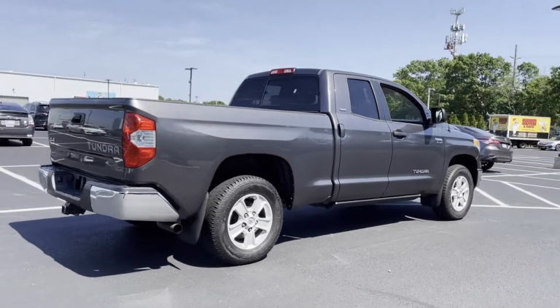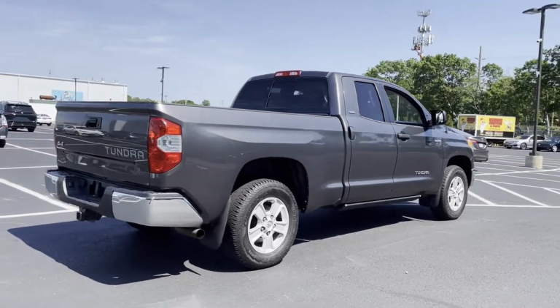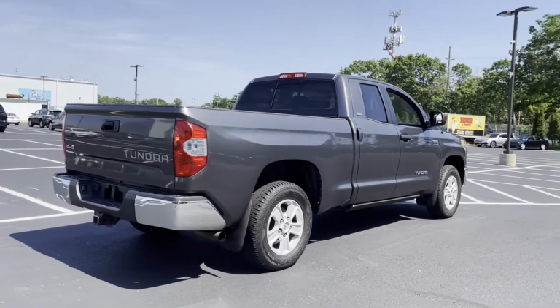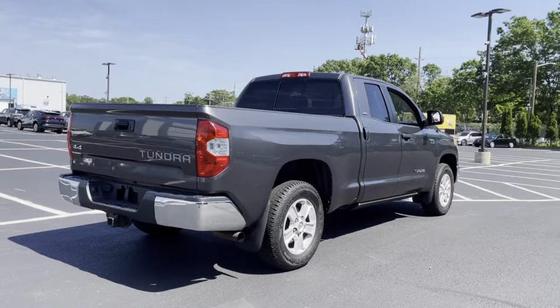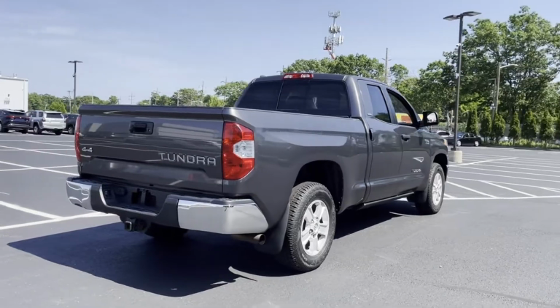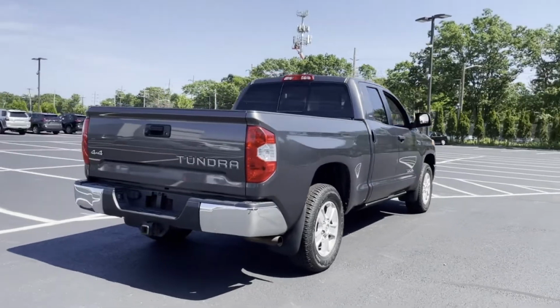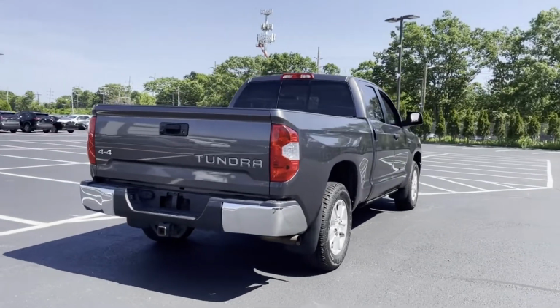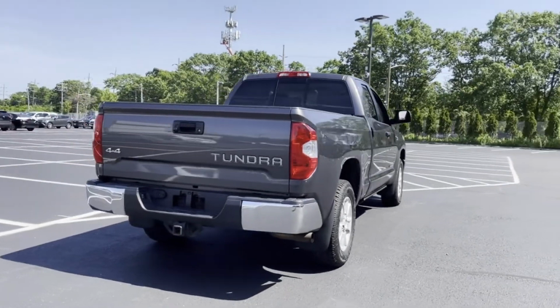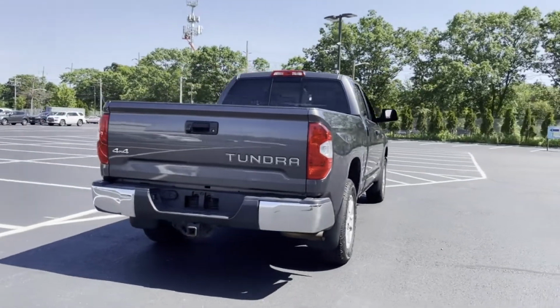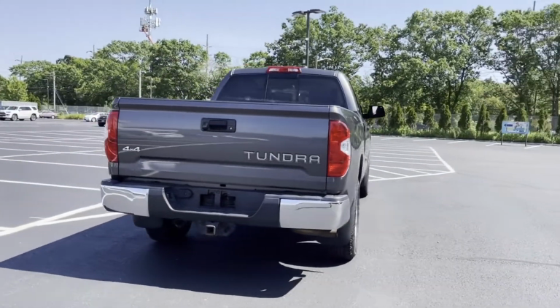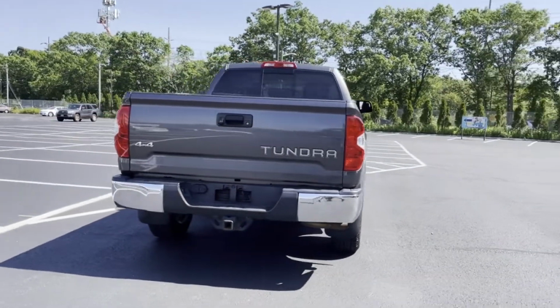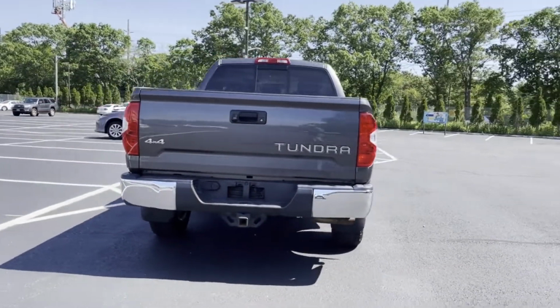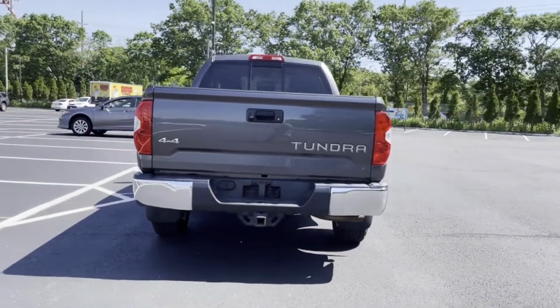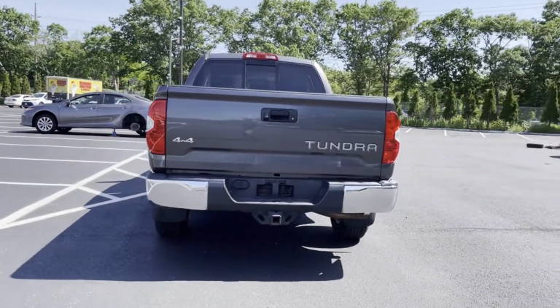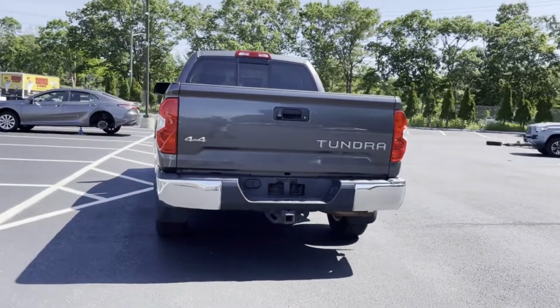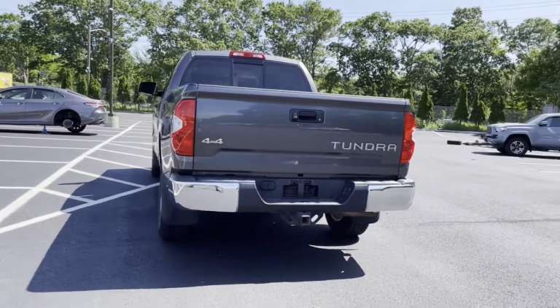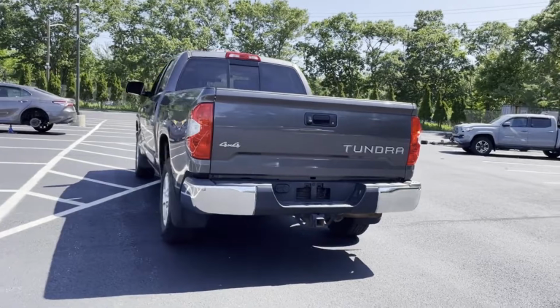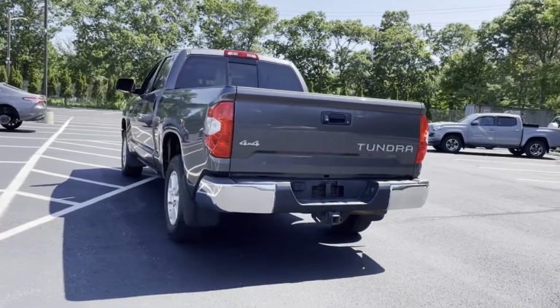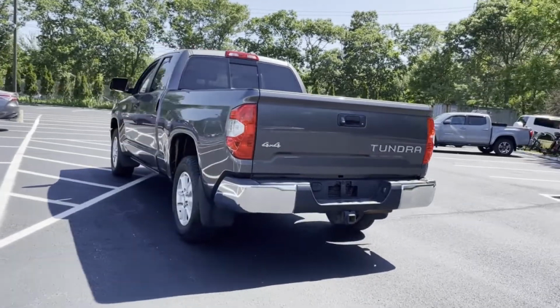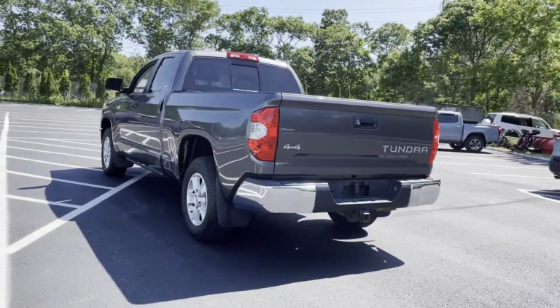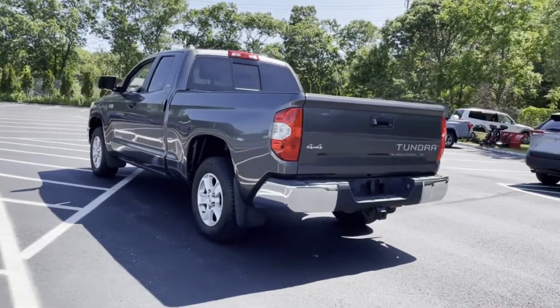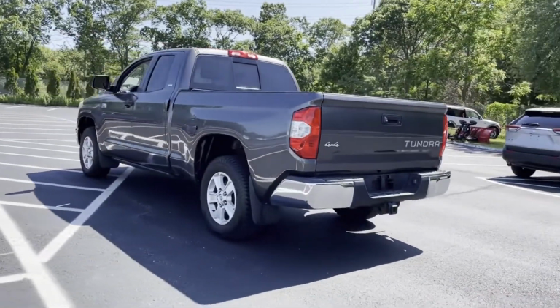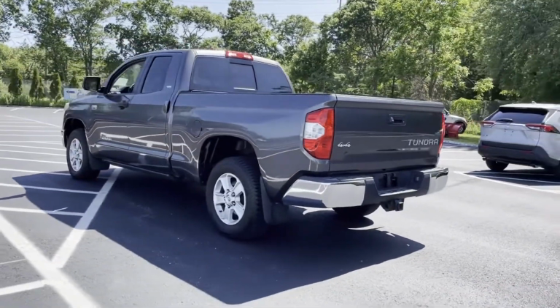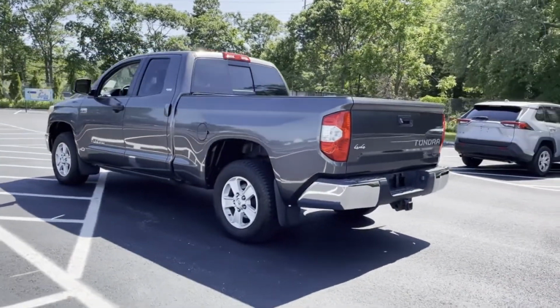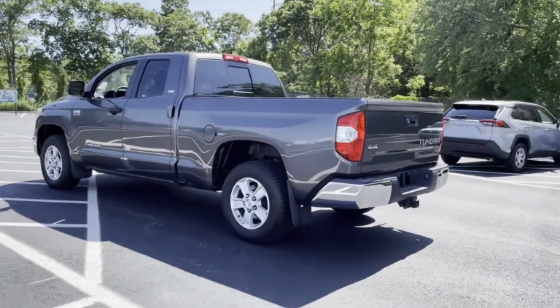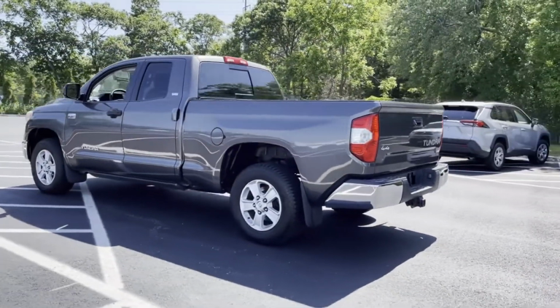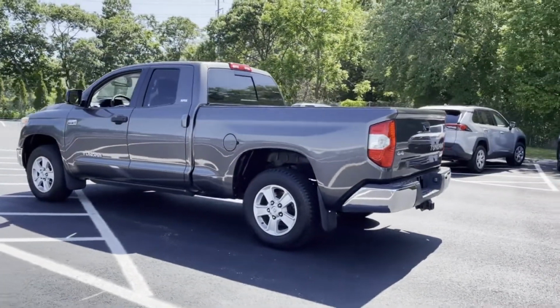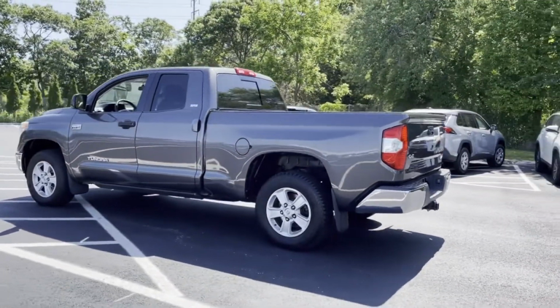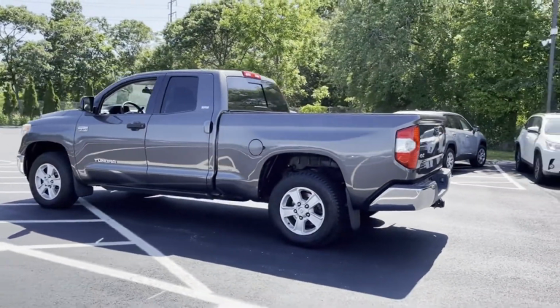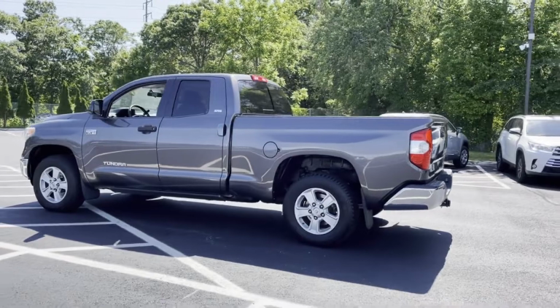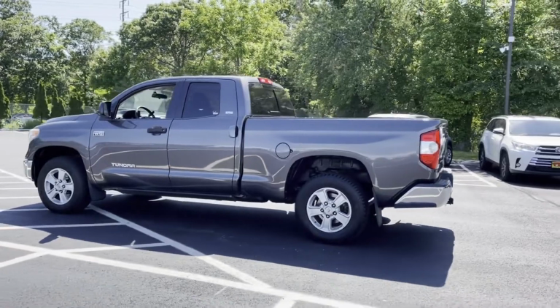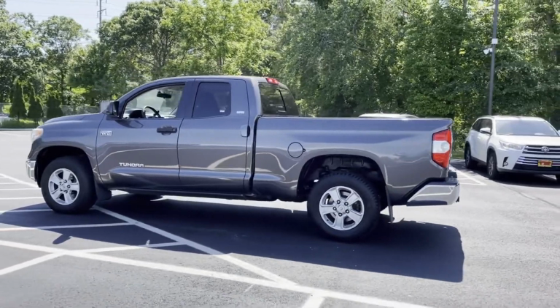Stylish features include 4-wheel drive, heated side-view mirrors, backup camera, pass-through rear seat, Bluetooth, brake assist, power outlet, and keyless entry.